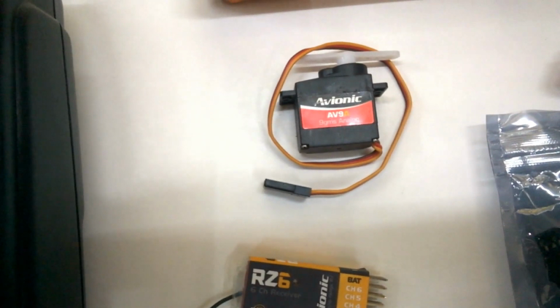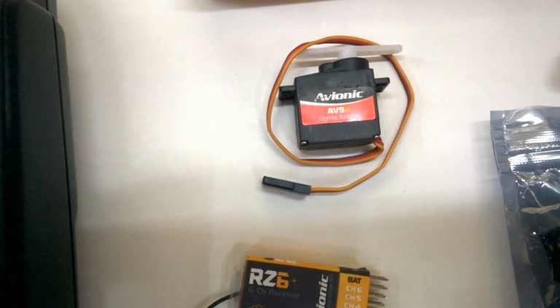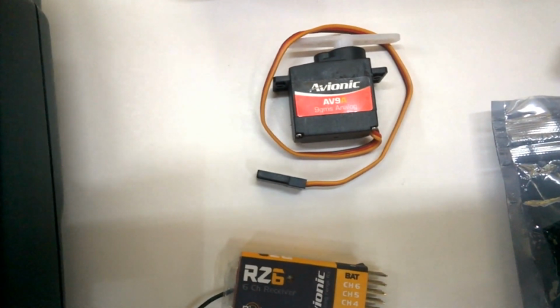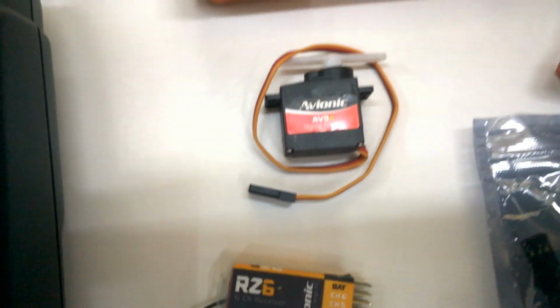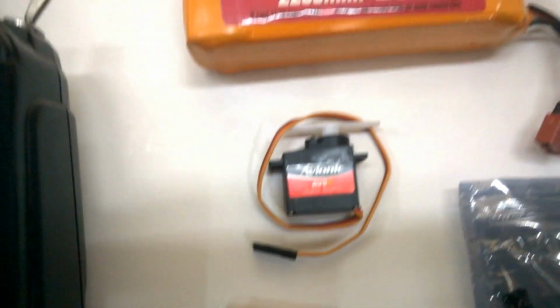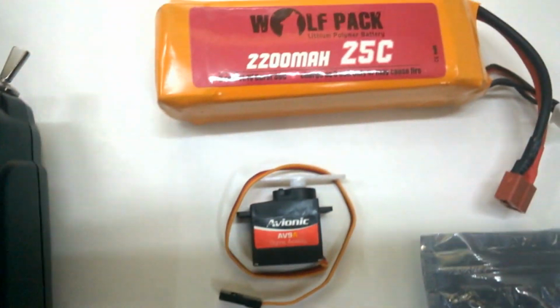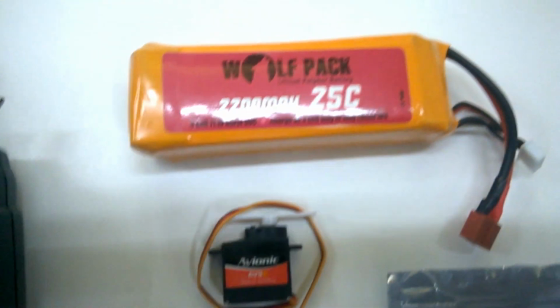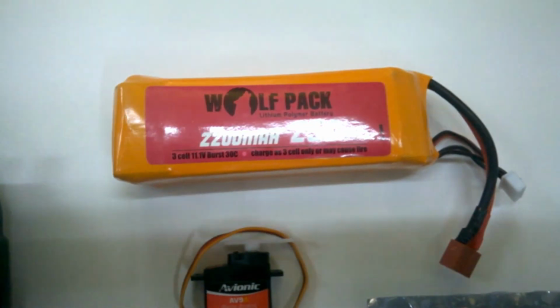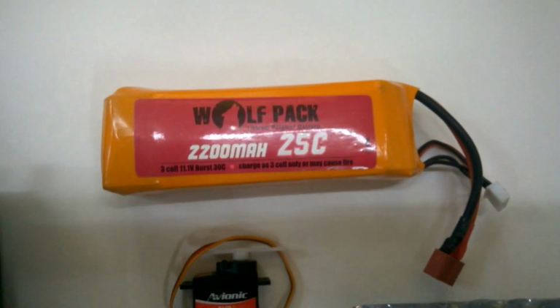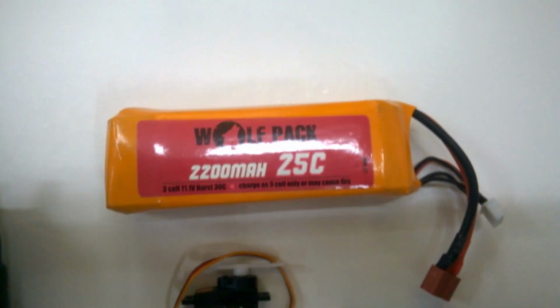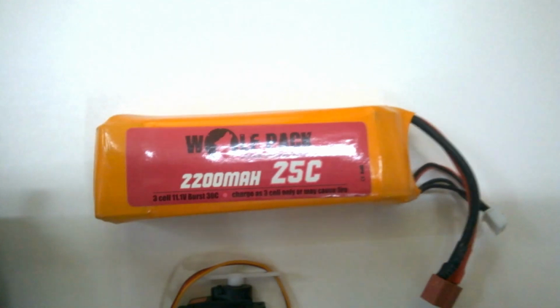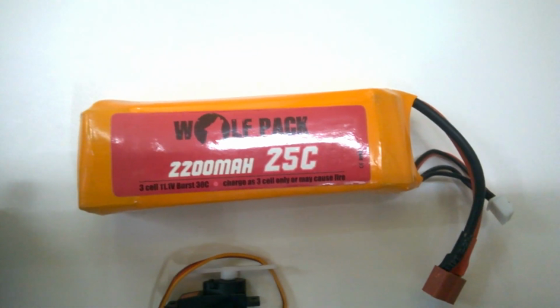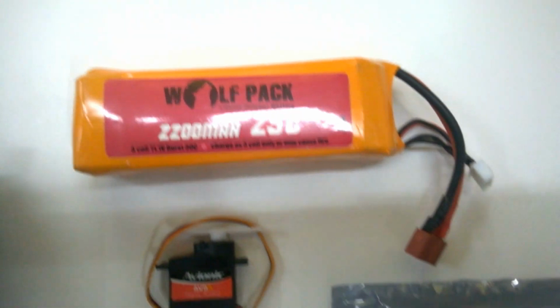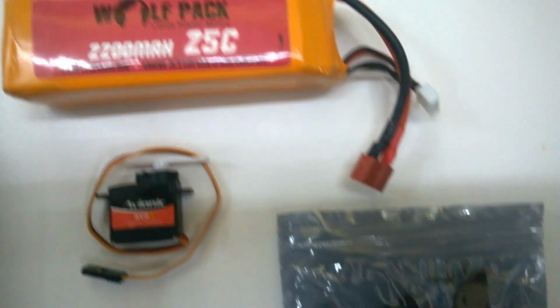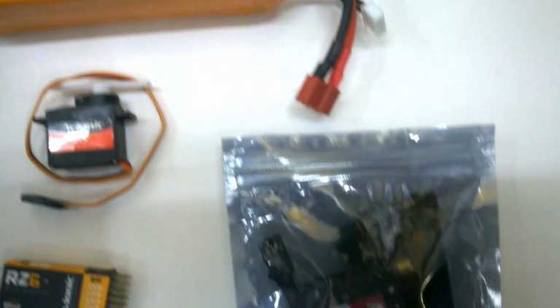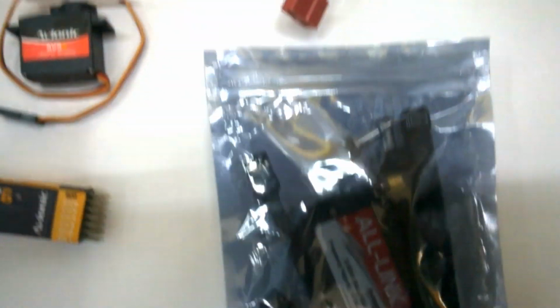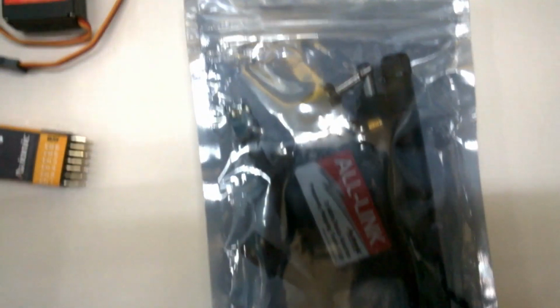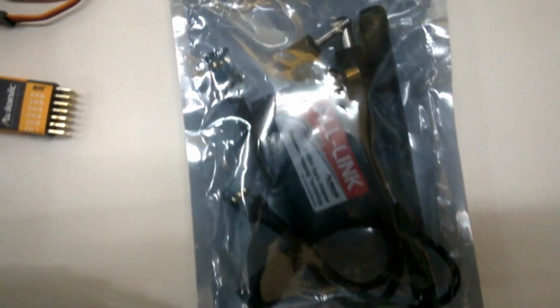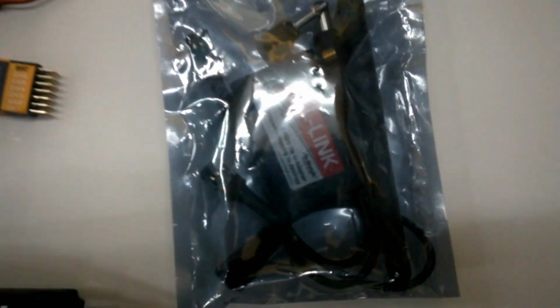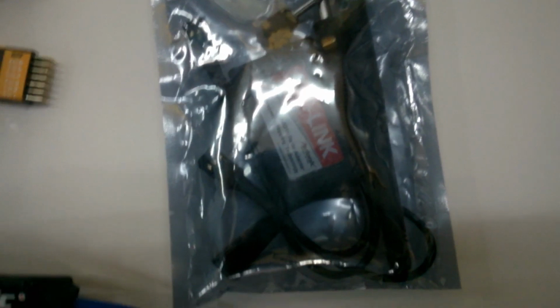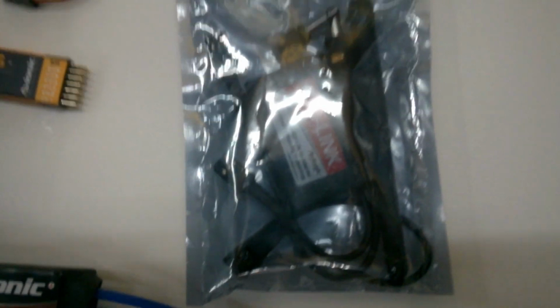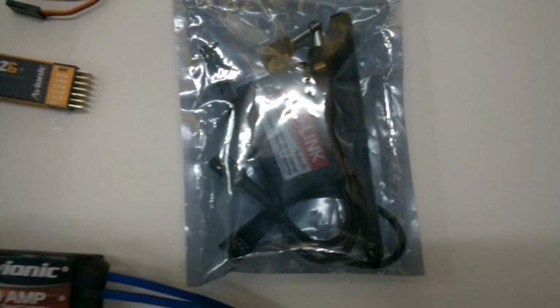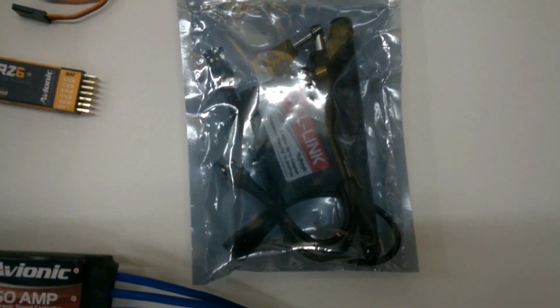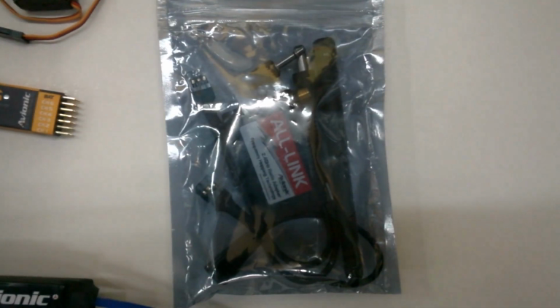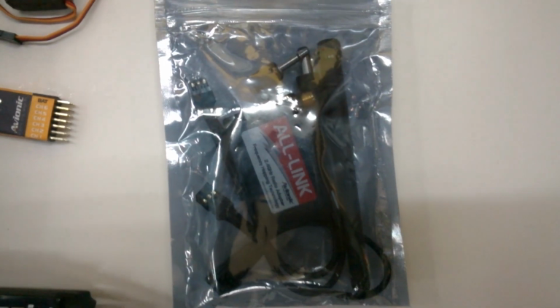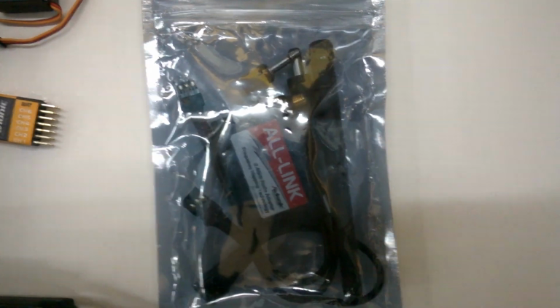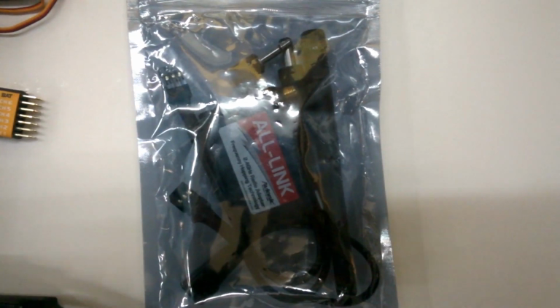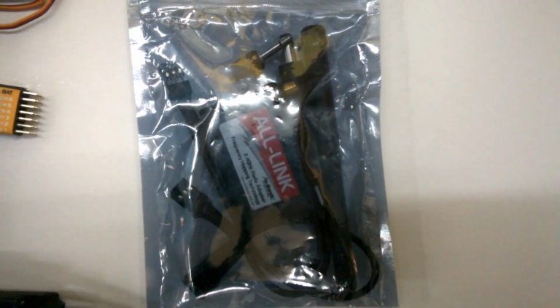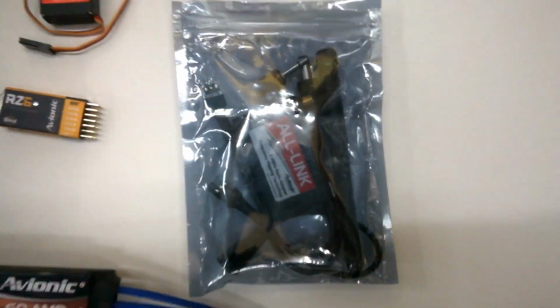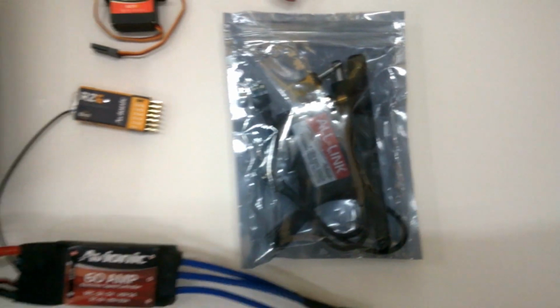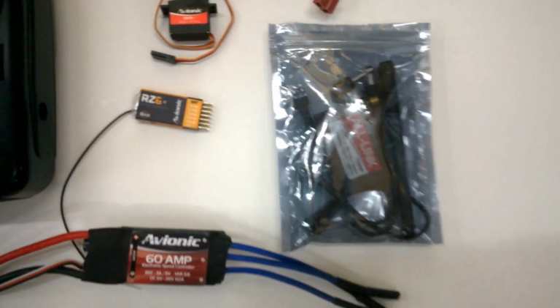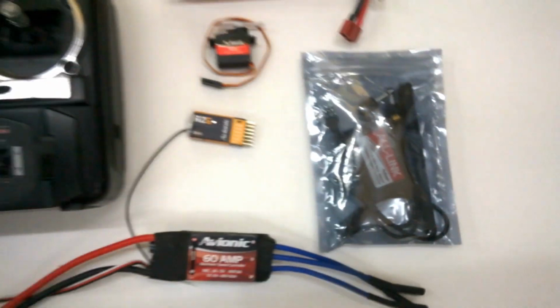We also have a servo which I will show you what we are going to do with it later. And of course we have got a LiPo which will power the receiver. Now, let me just go ahead and open the pack and see what comes with the entire pack of the All-Link module.